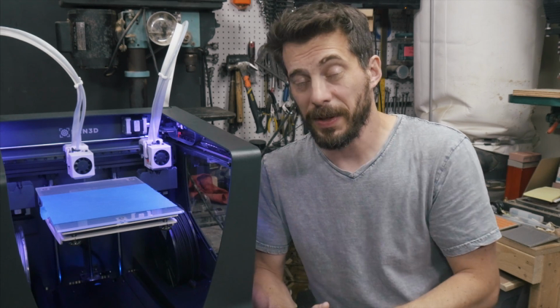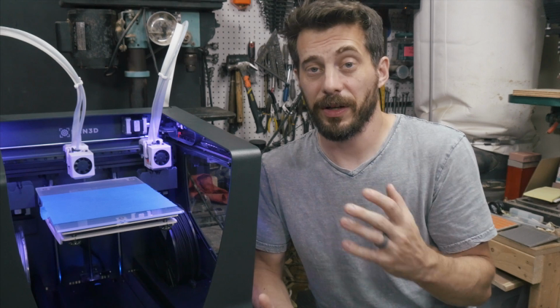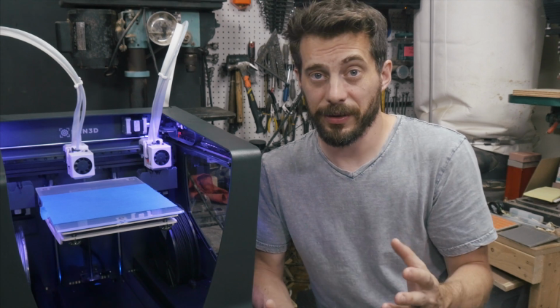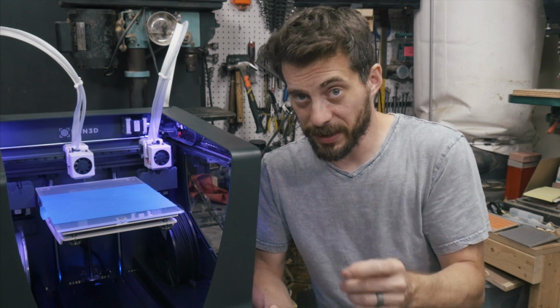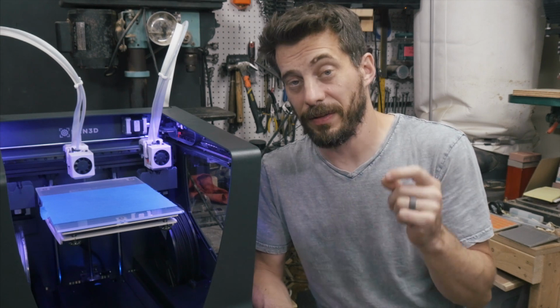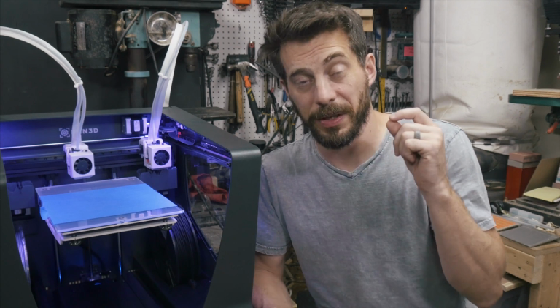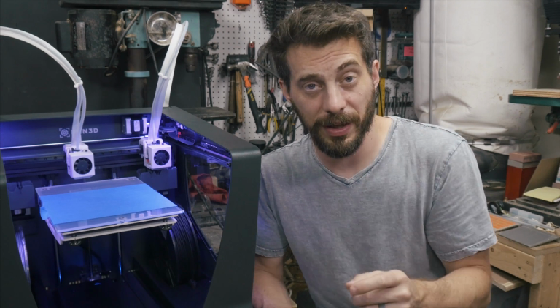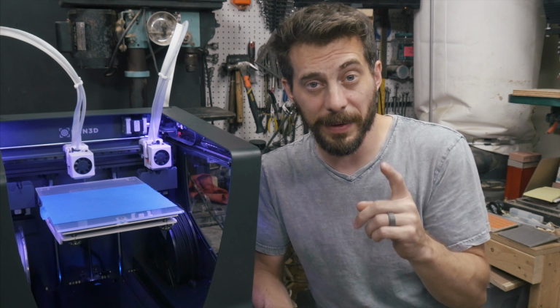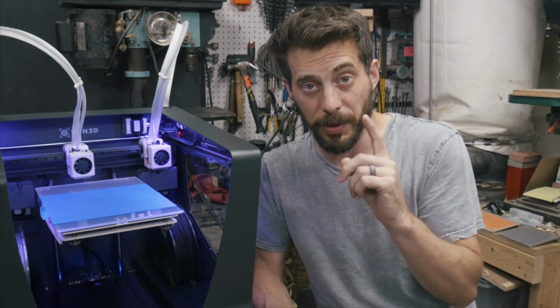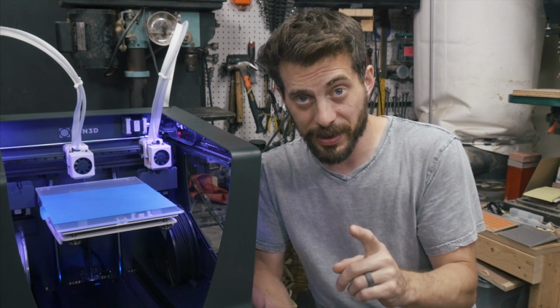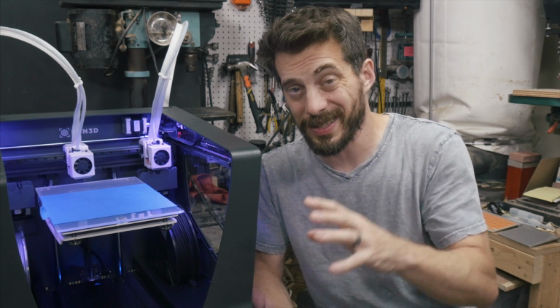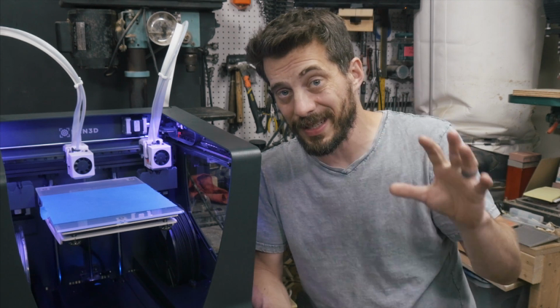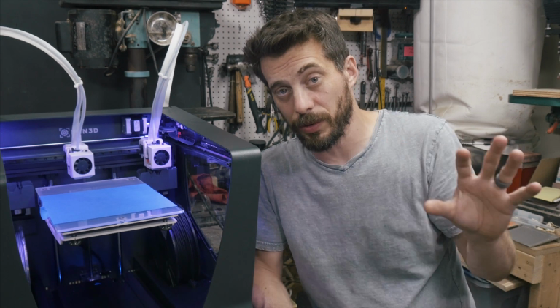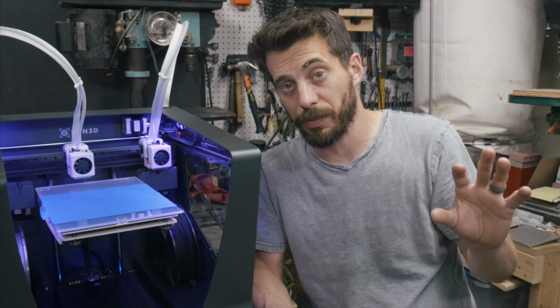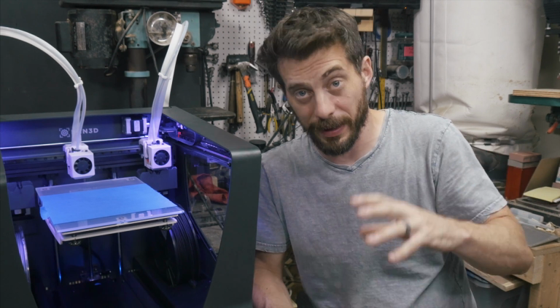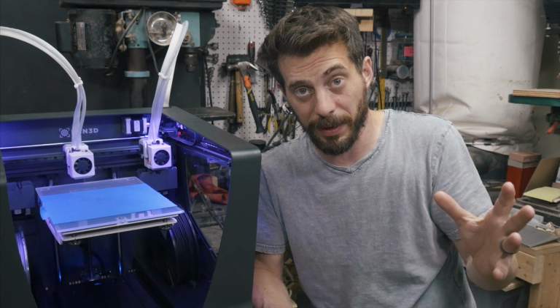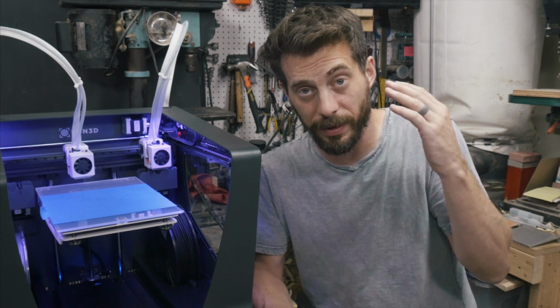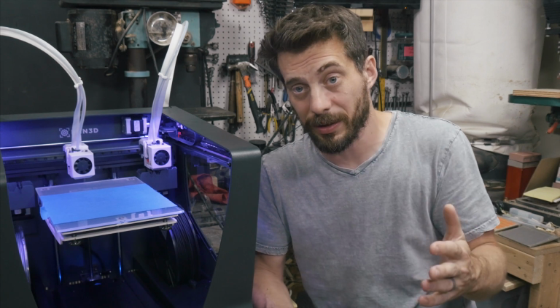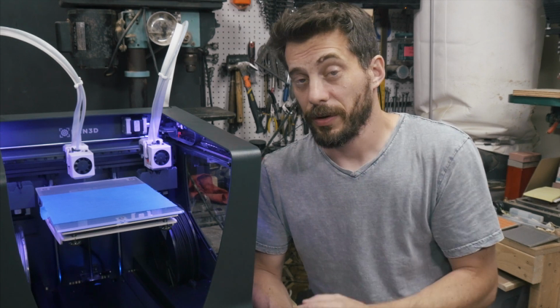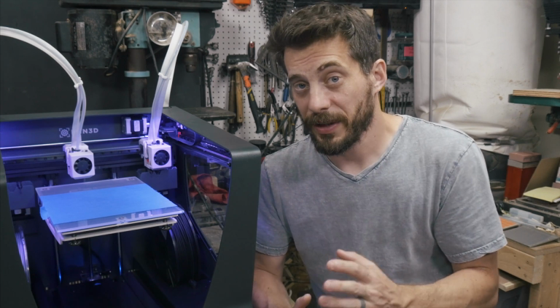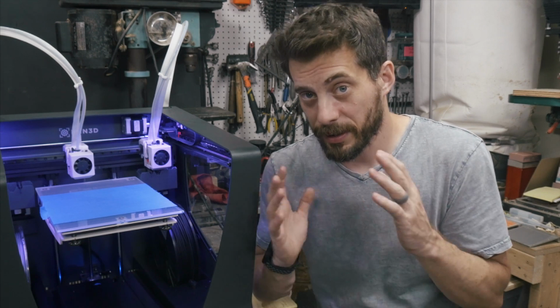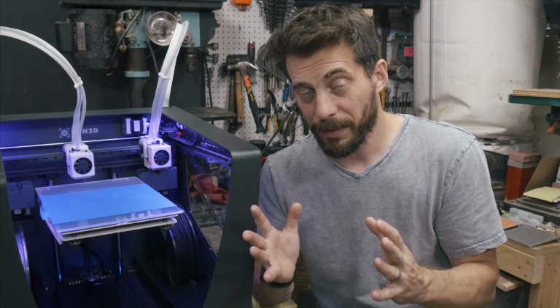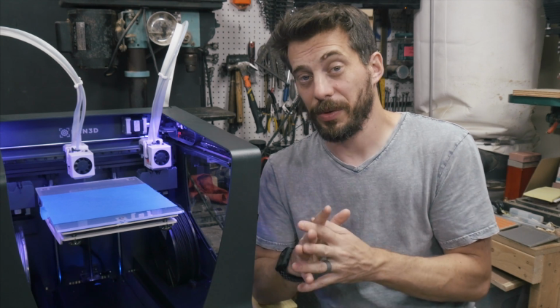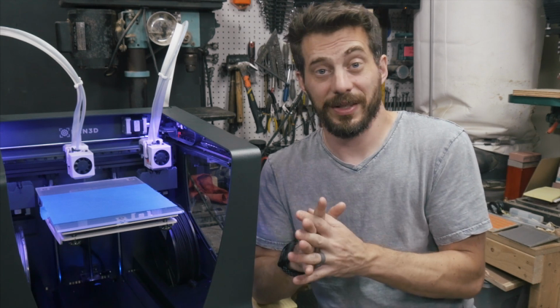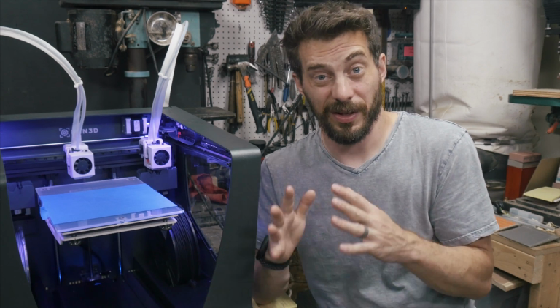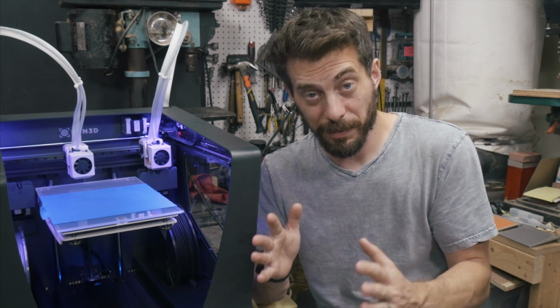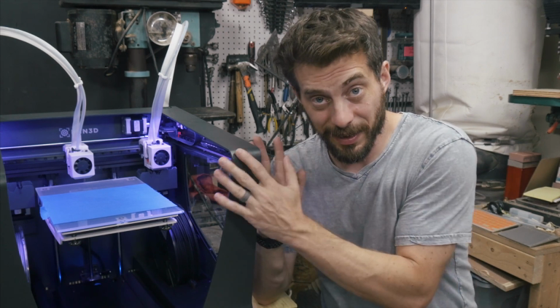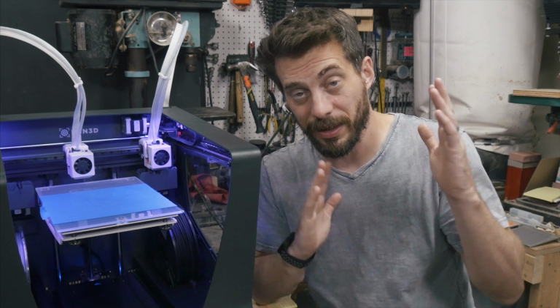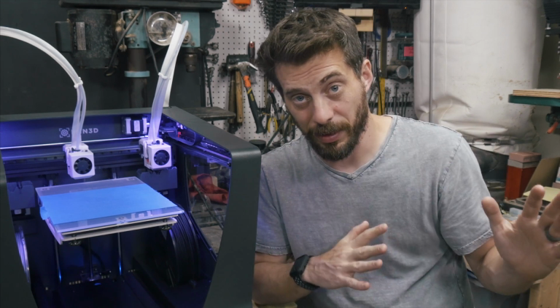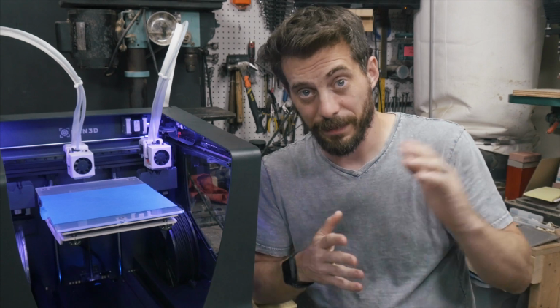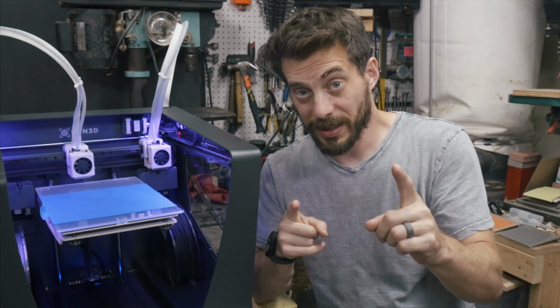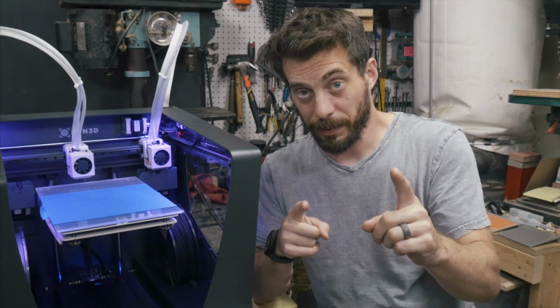Speaking of the Ultimakers, specifically the Ultimaker 3, I'm going to be making some comparisons because it is a dual extrusion printer that I've talked about before on this channel. There are a lot of things in common, but also a lot of things that are very different between this and the Ultimaker 3. We'll get to that in a little bit.